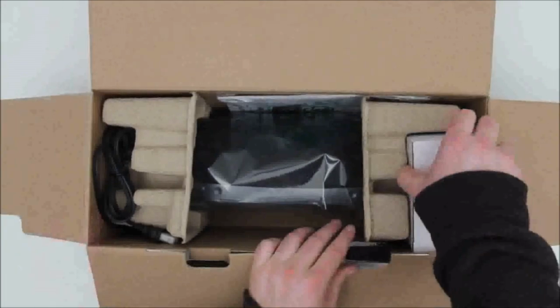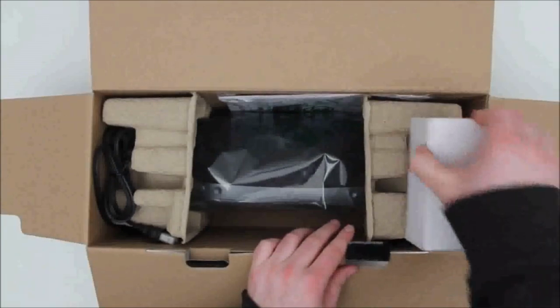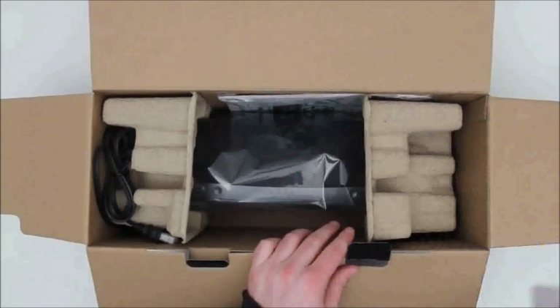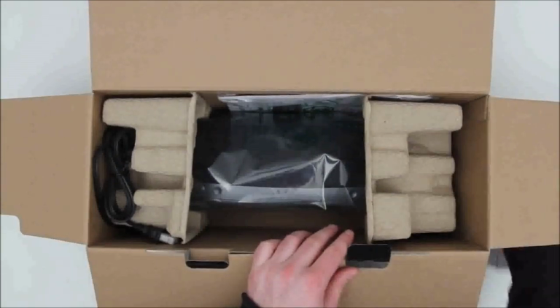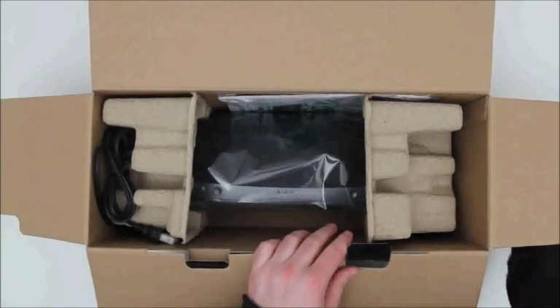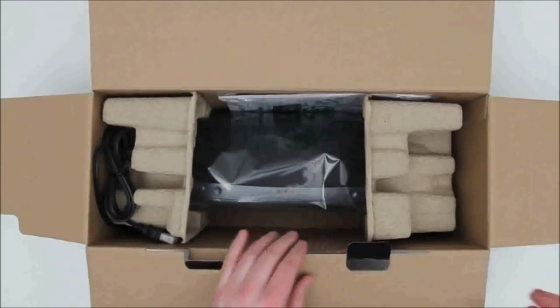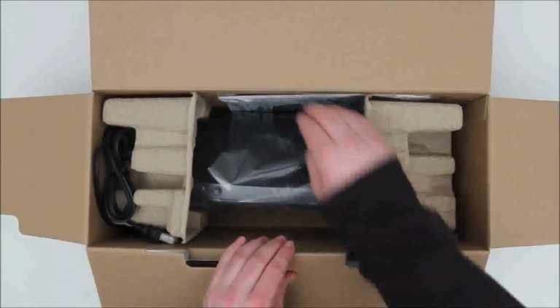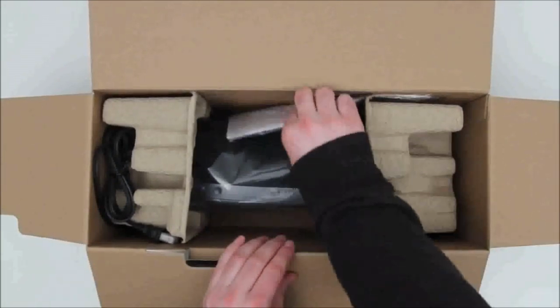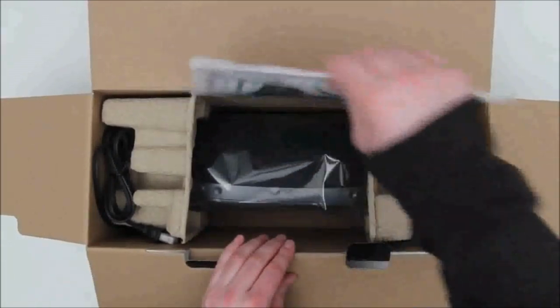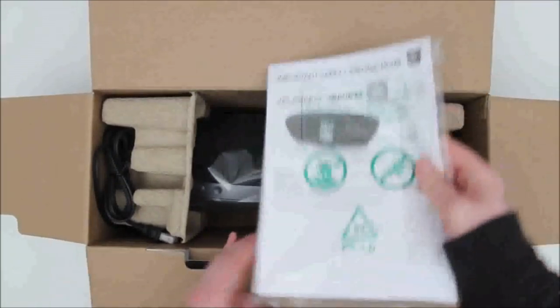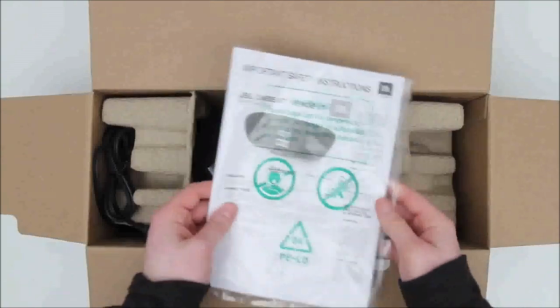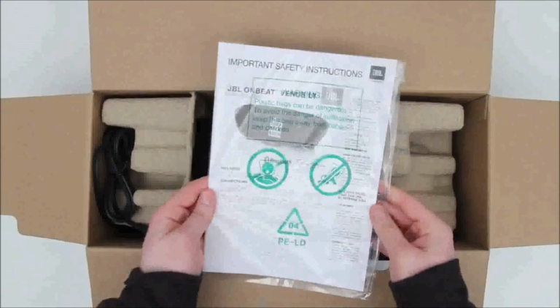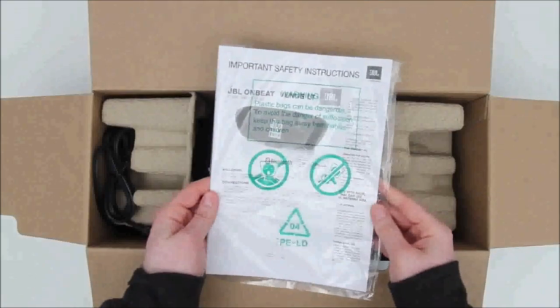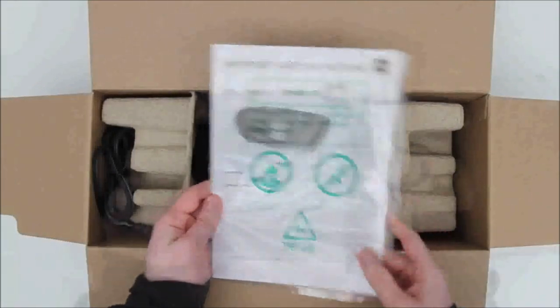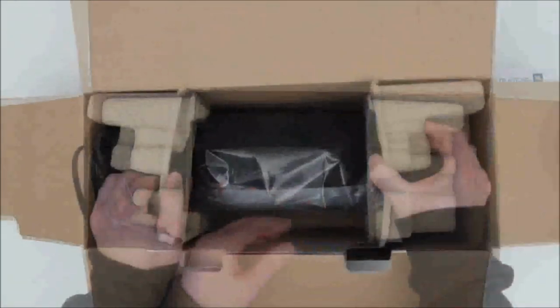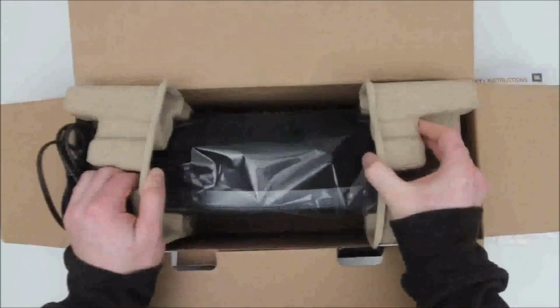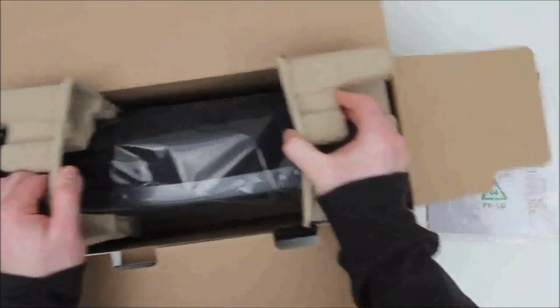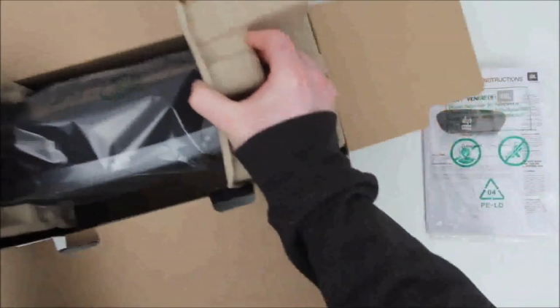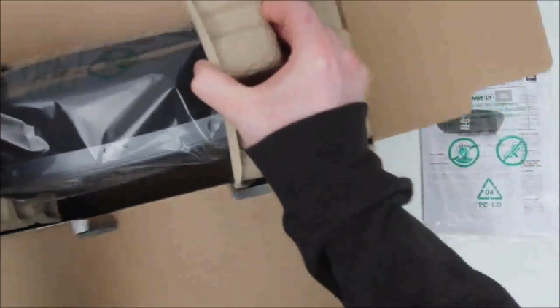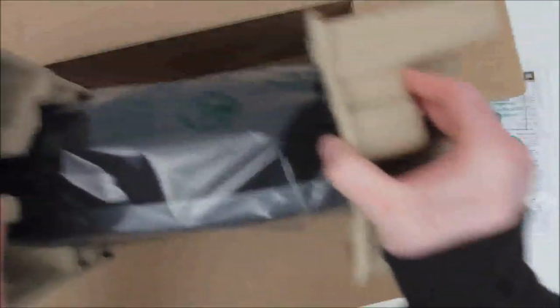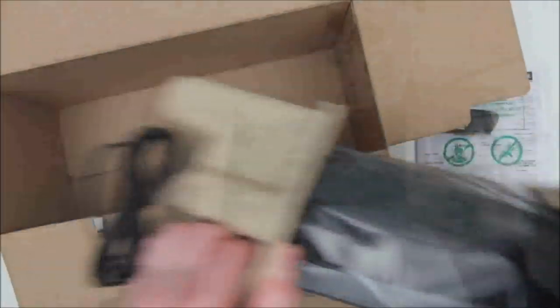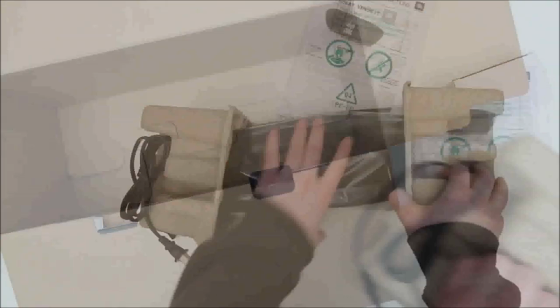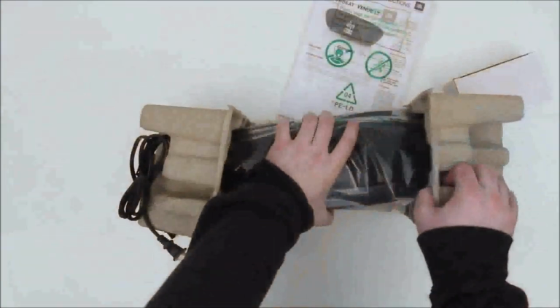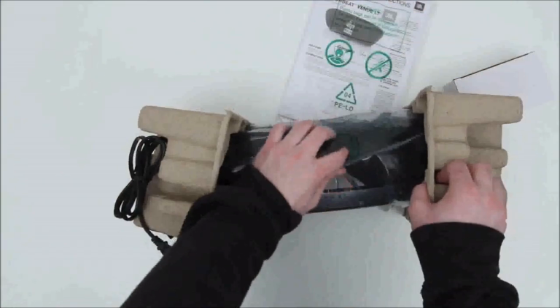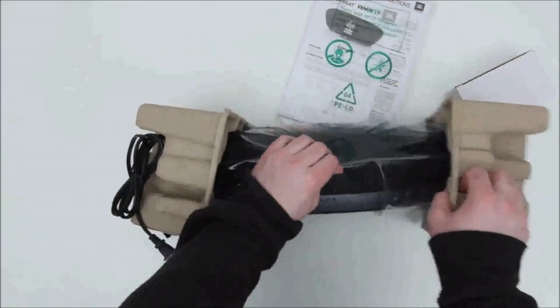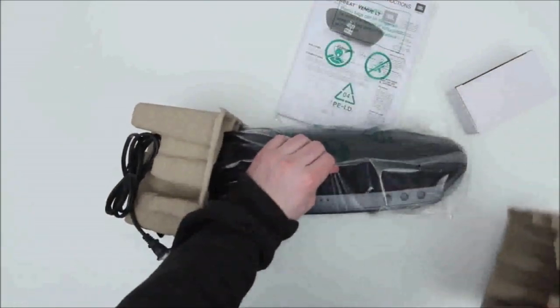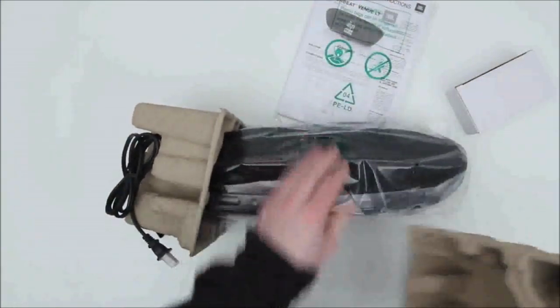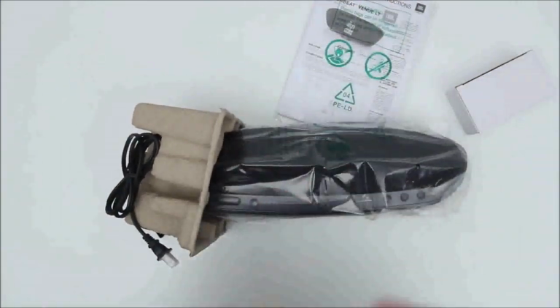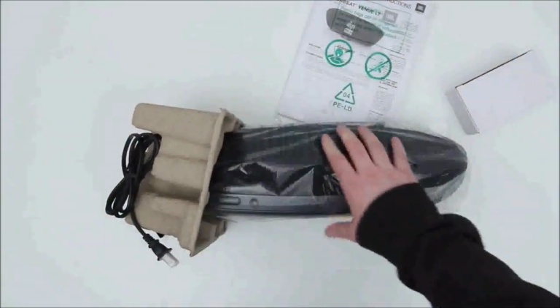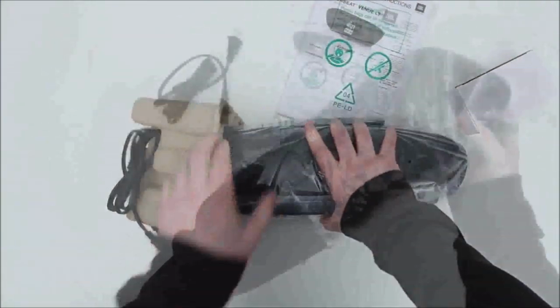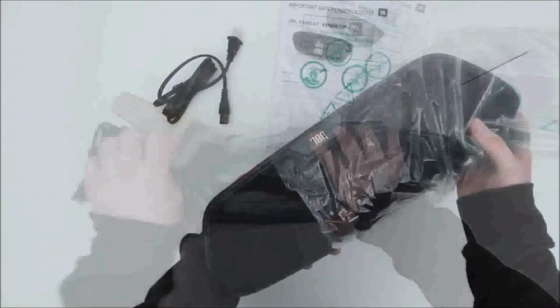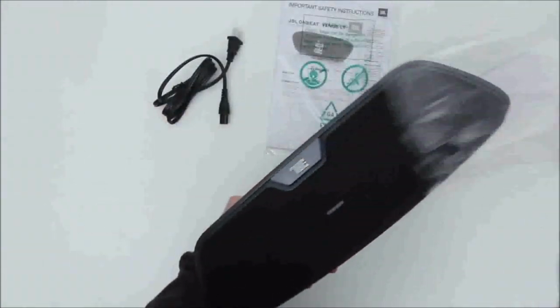So there are many ways of interfacing with this speaker. In terms of the unboxing, fairly simple and straightforward. You've got a little bit of paperwork from JBL, a little box which houses the power adapter, and then of course the speaker itself and a power cable.